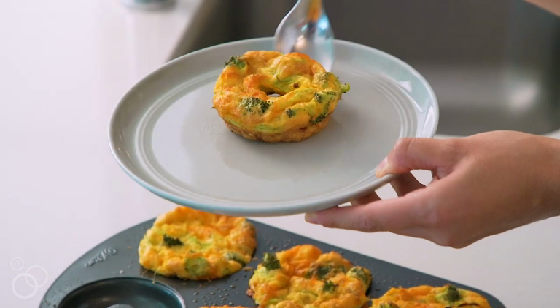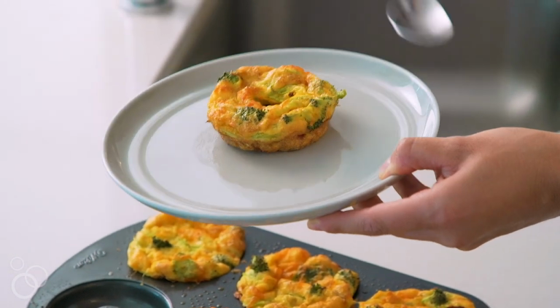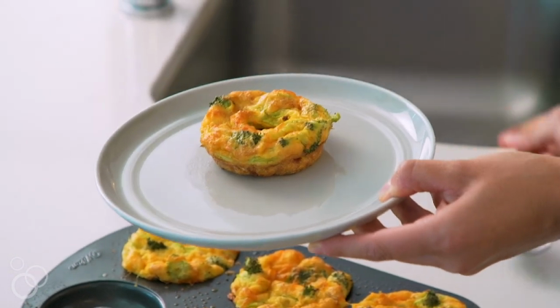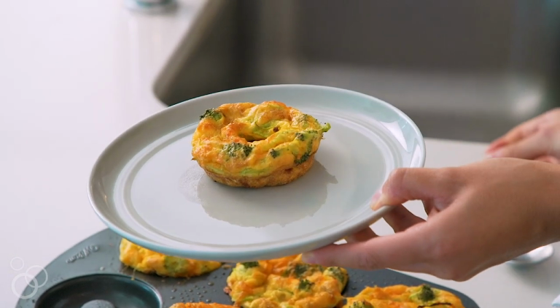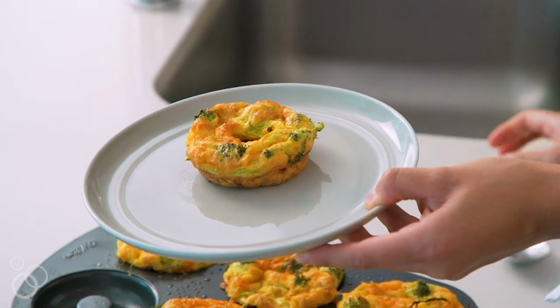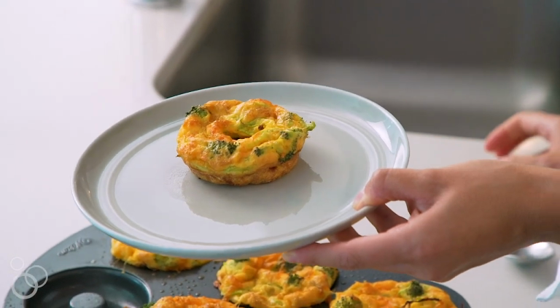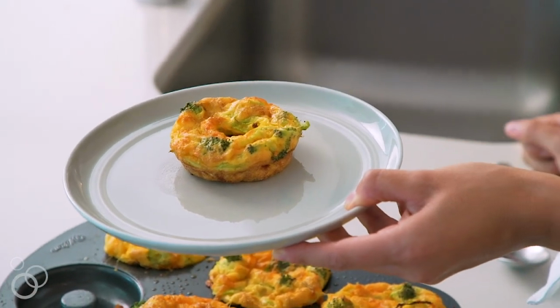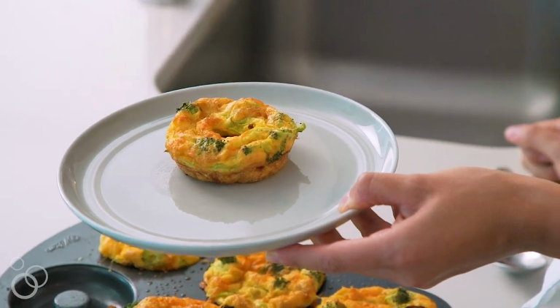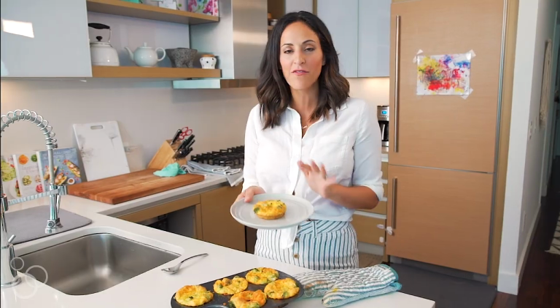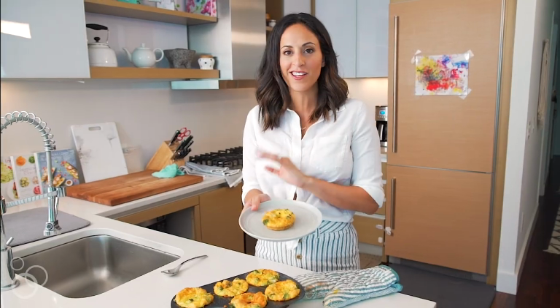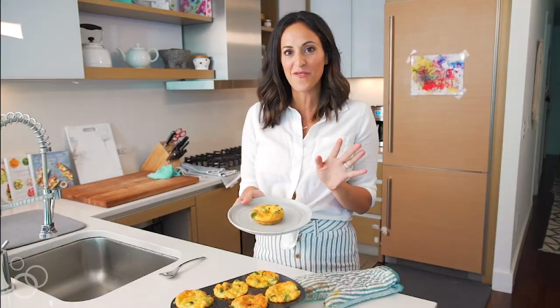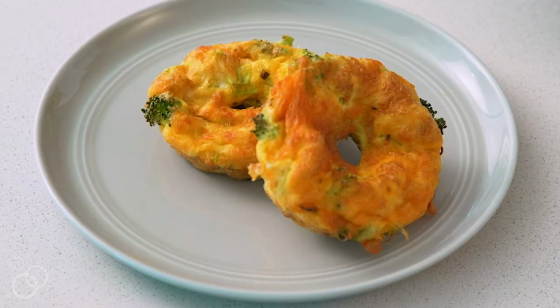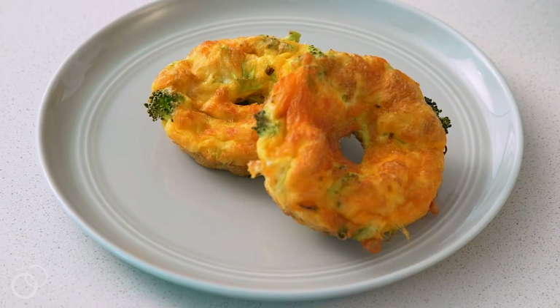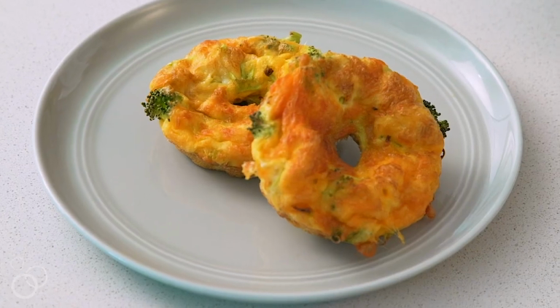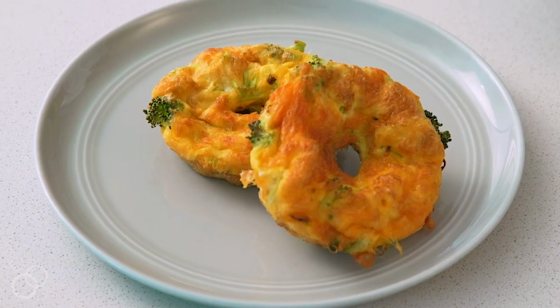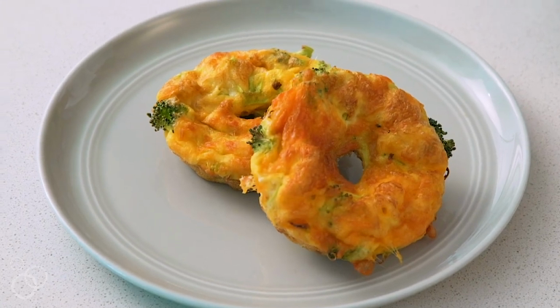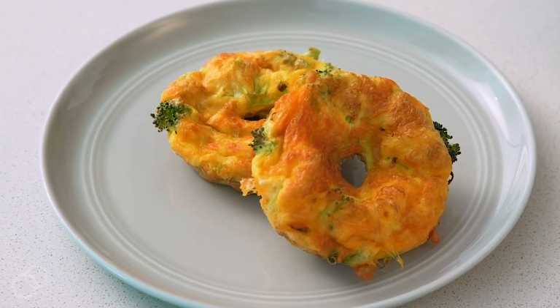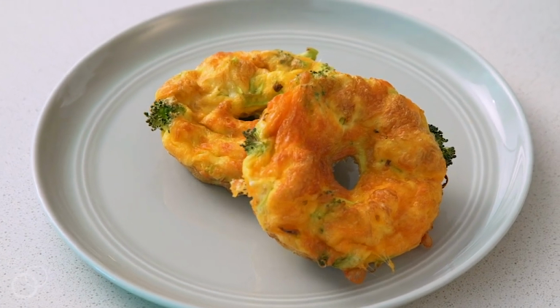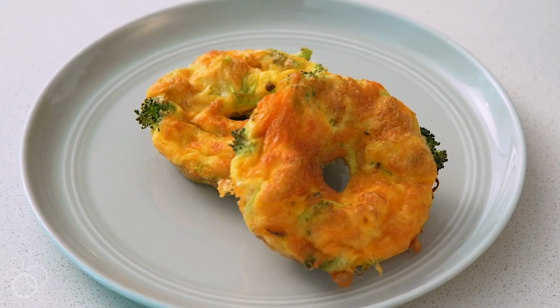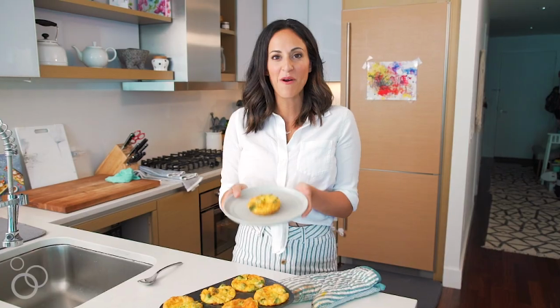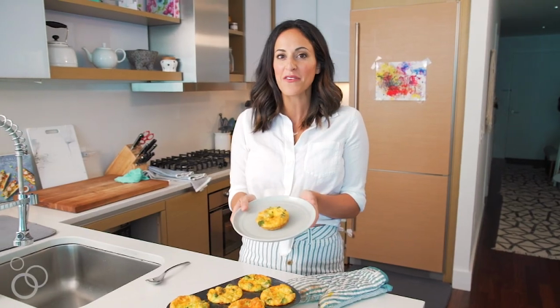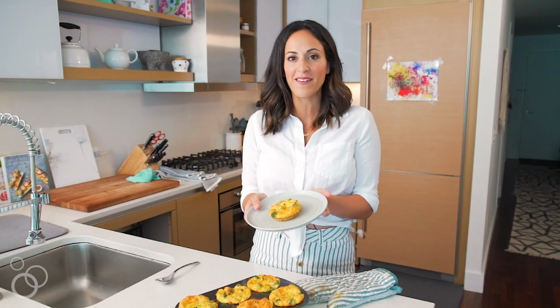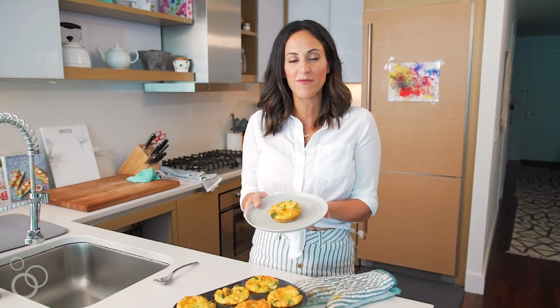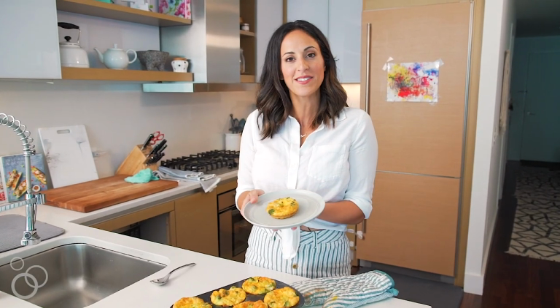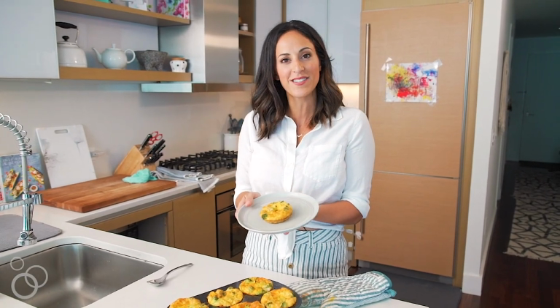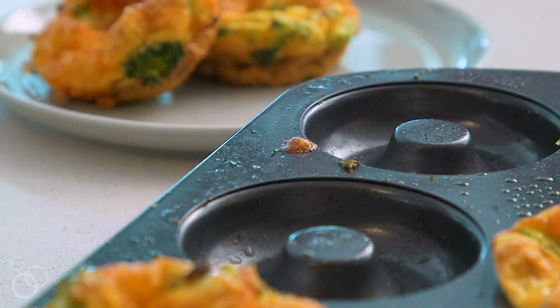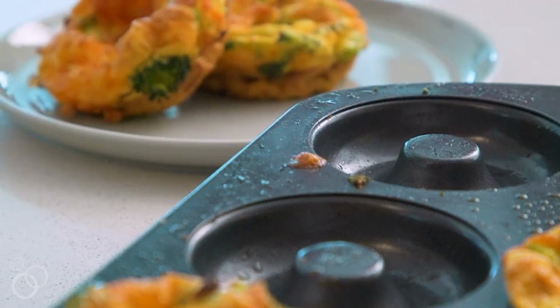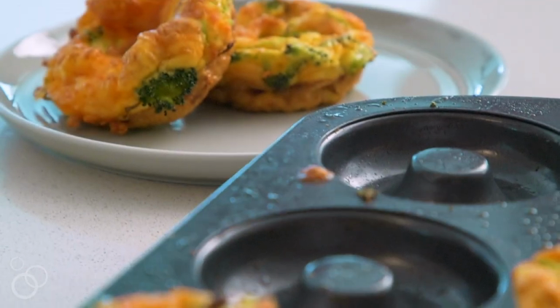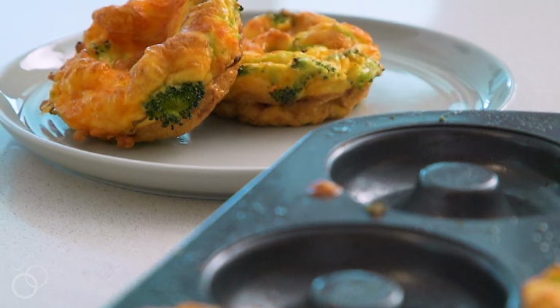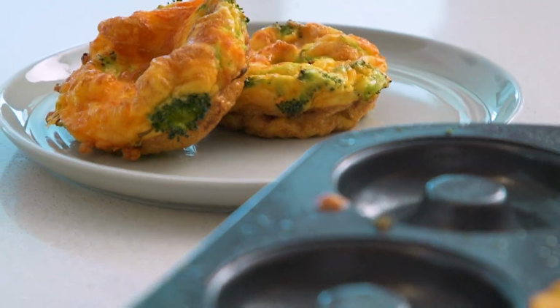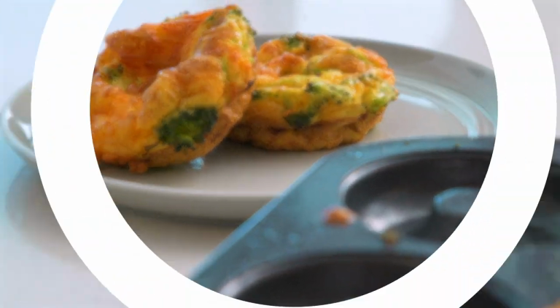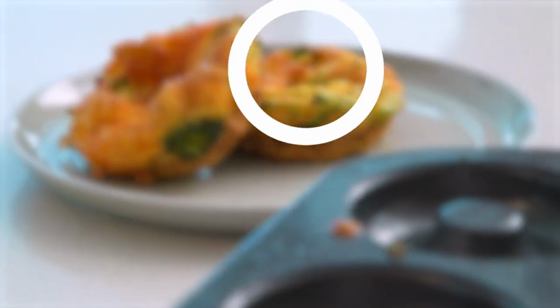These are portable, they're great for meal prep, they're kid-friendly and adult-friendly. I hope you make these at home too. For more healthy spiralized recipes like this one, head on over to Inspiralize.com.